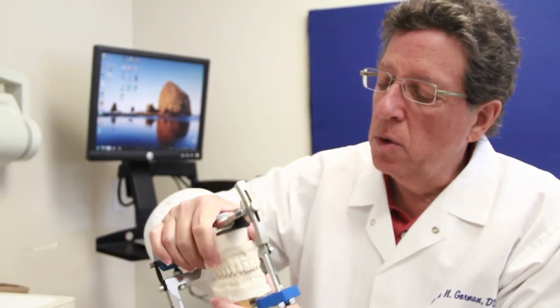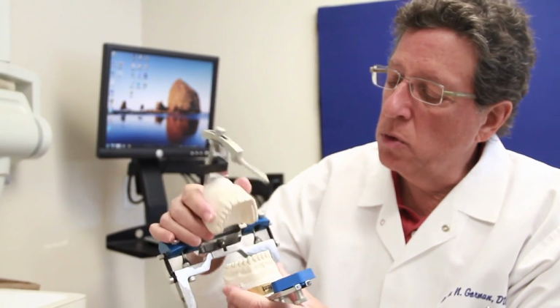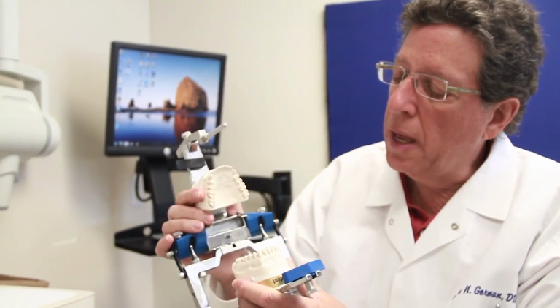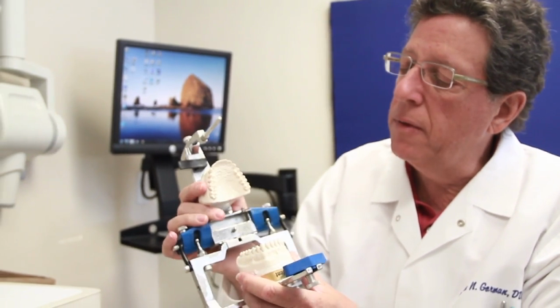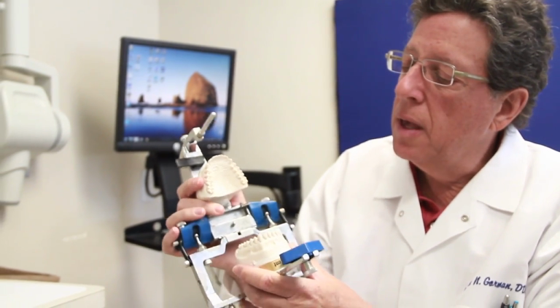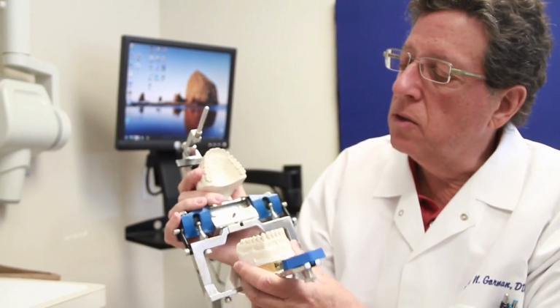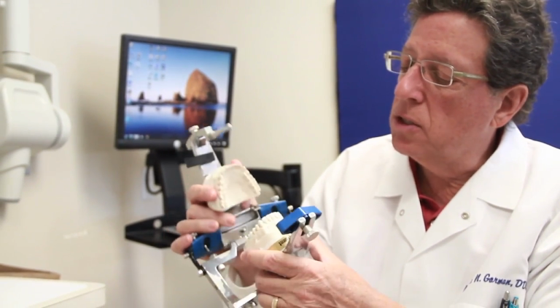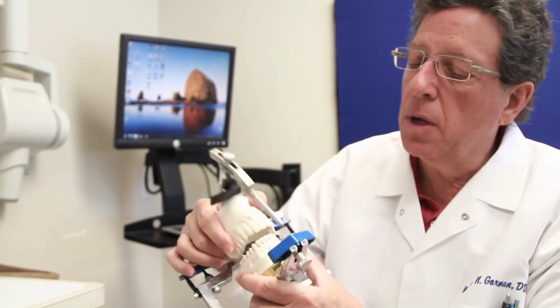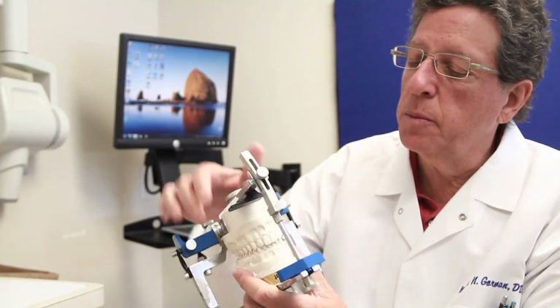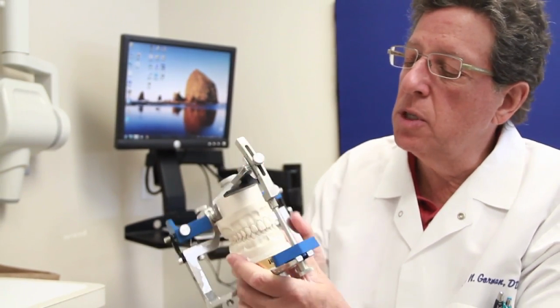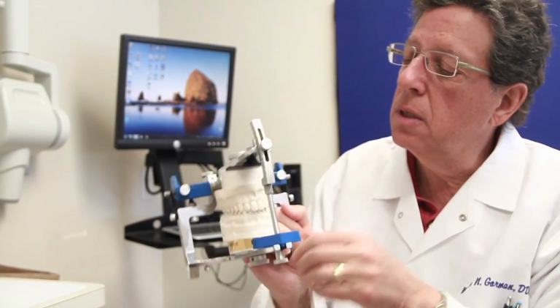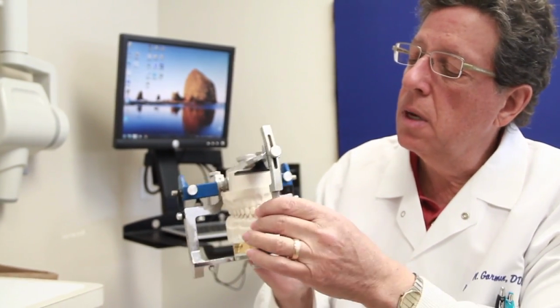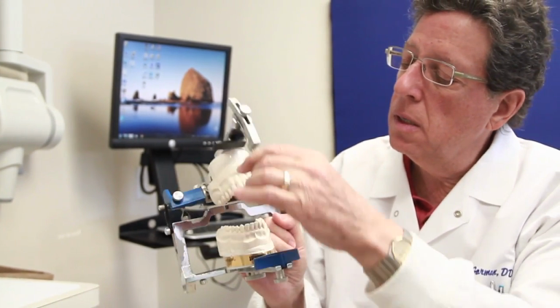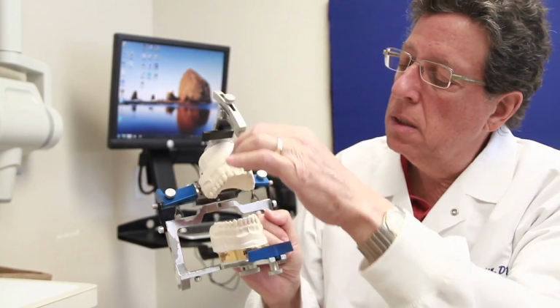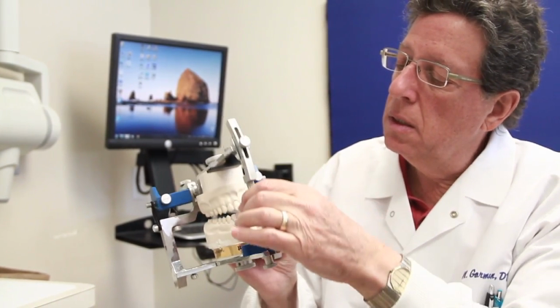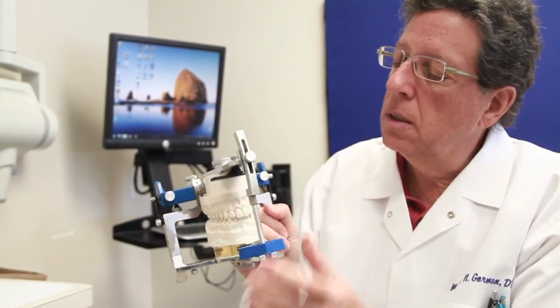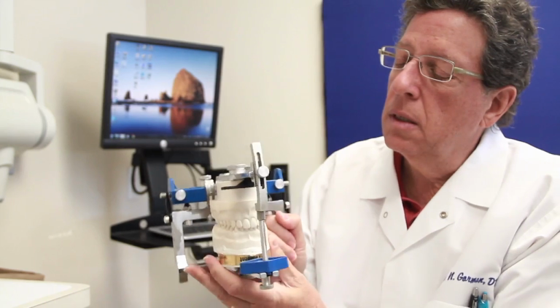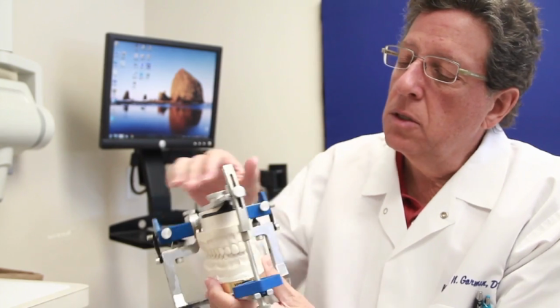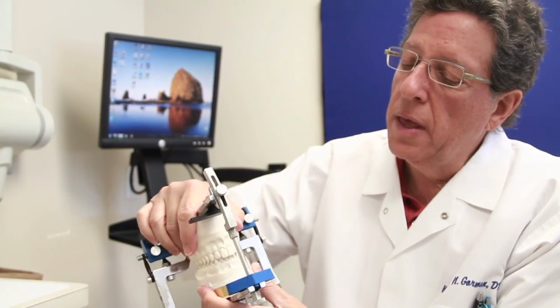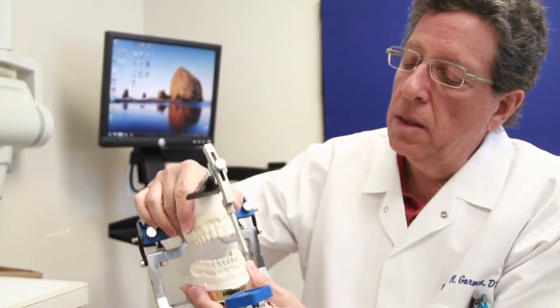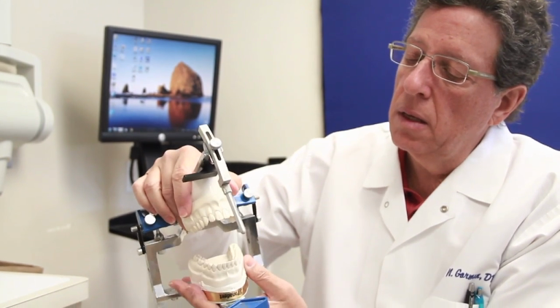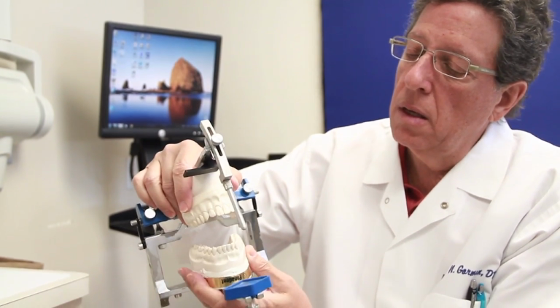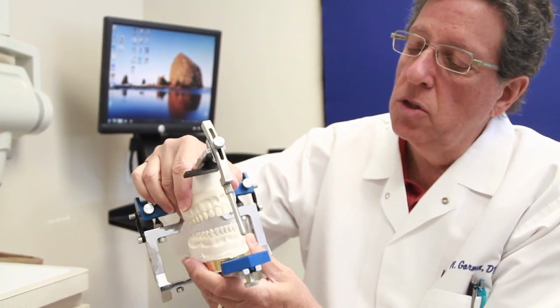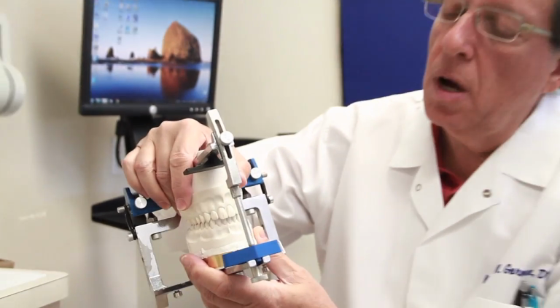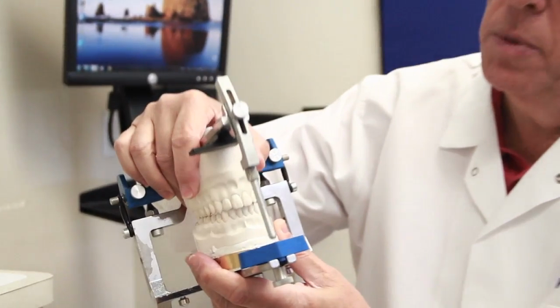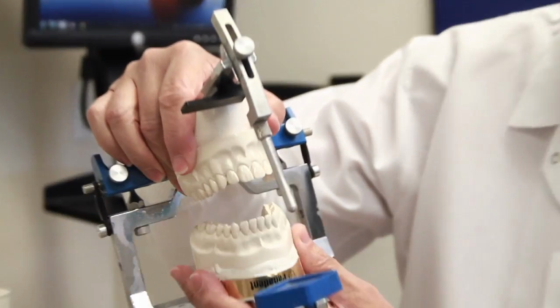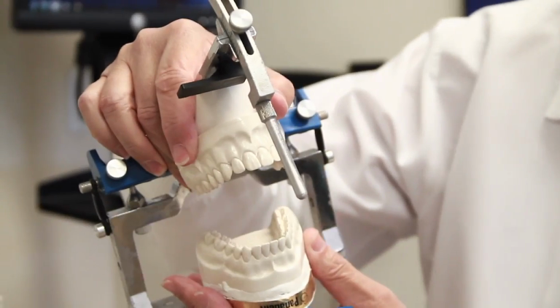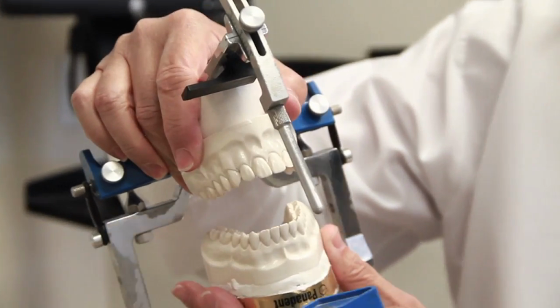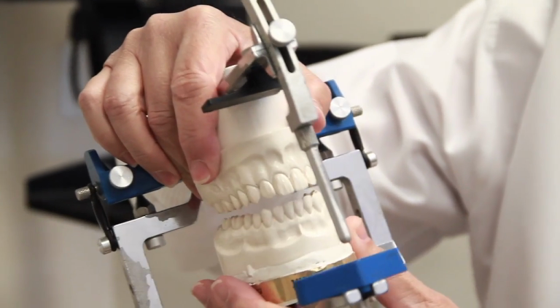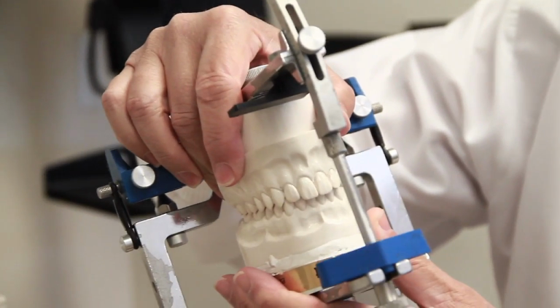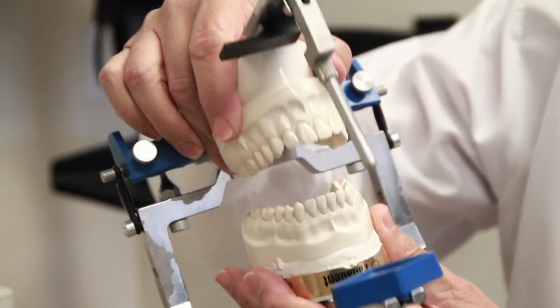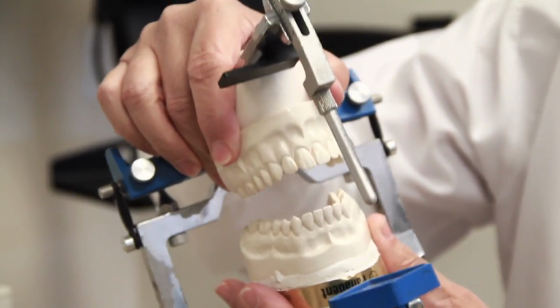First off, what you always want to have is a stable condyle position so that the jaw opens and closes on the same arc every time.